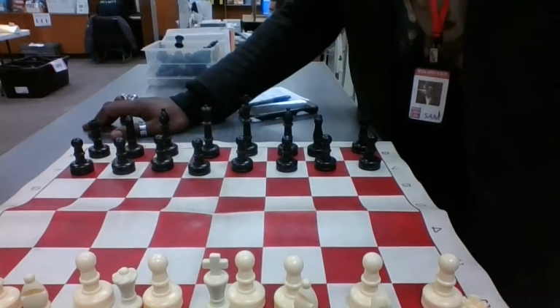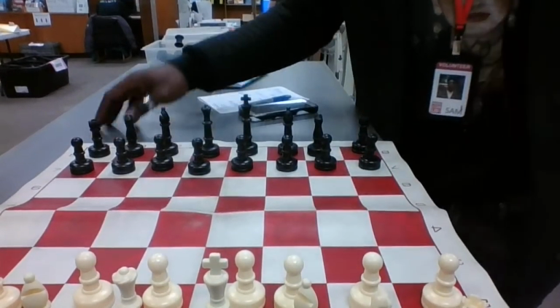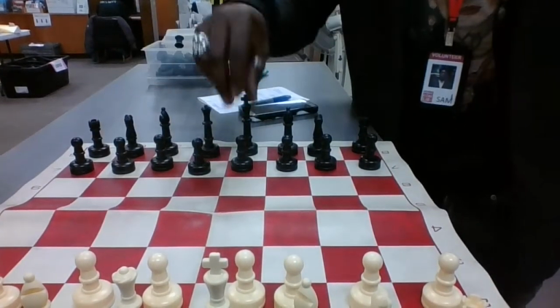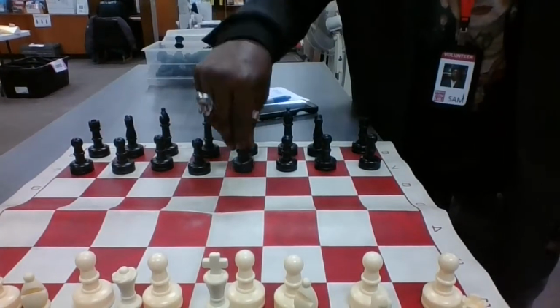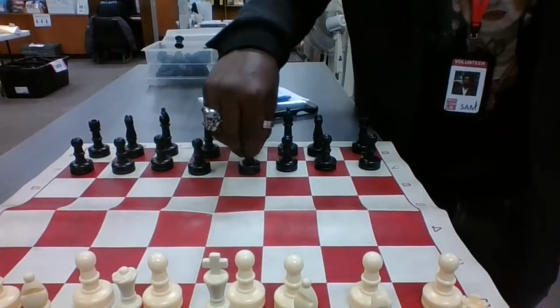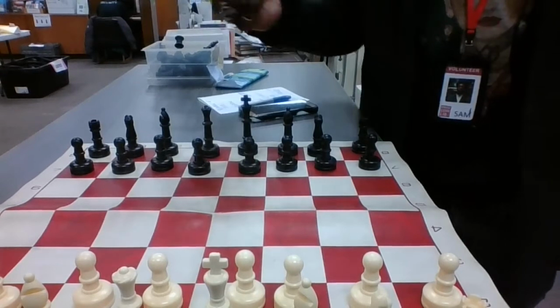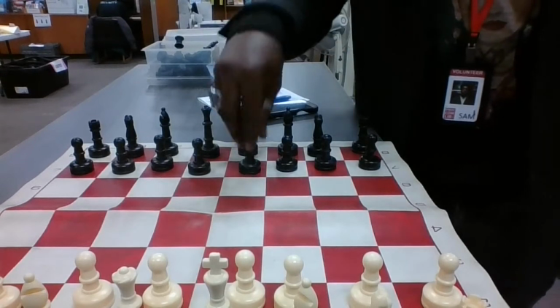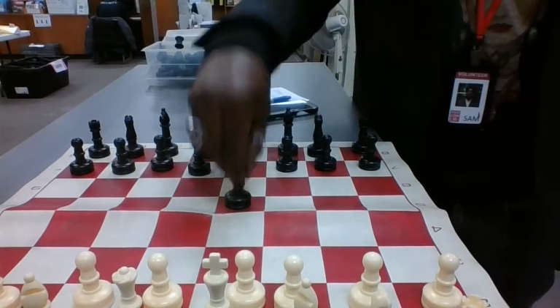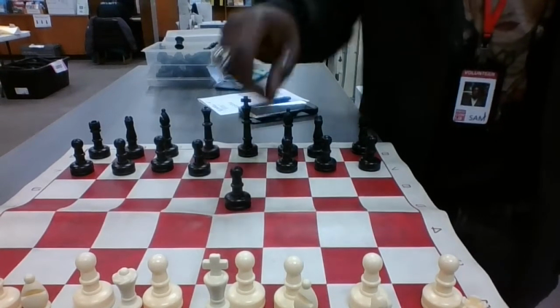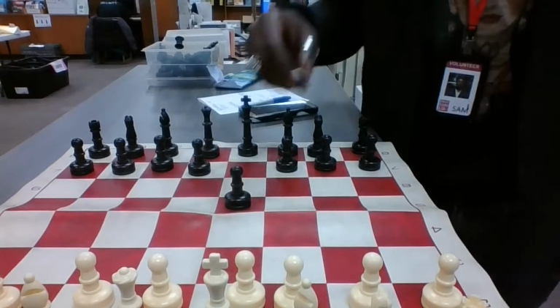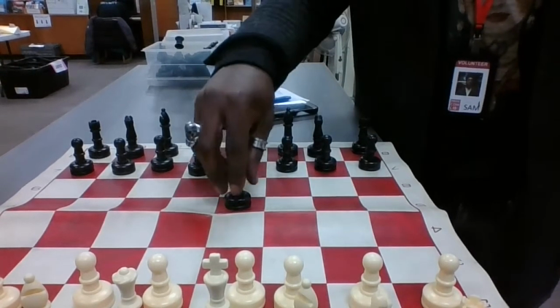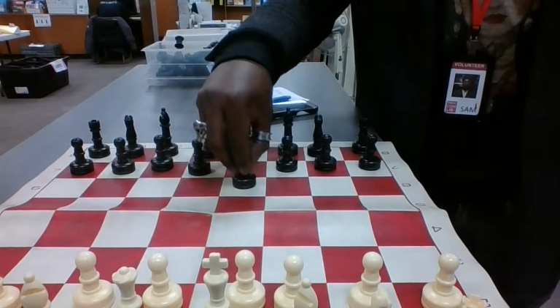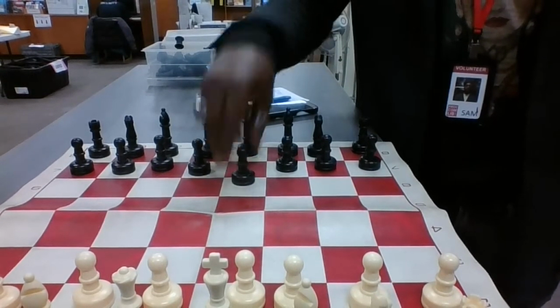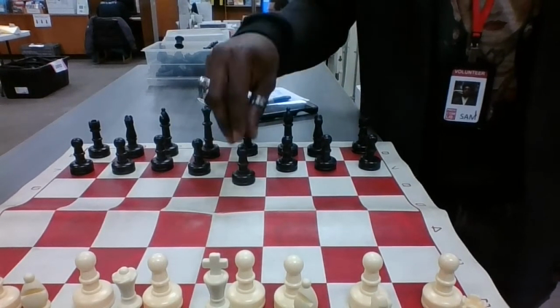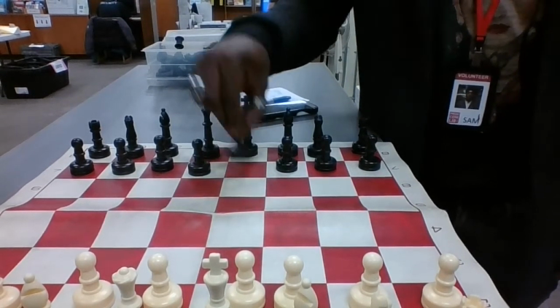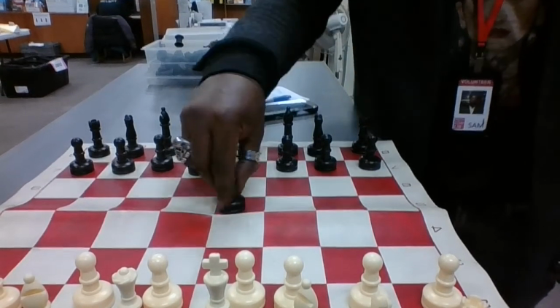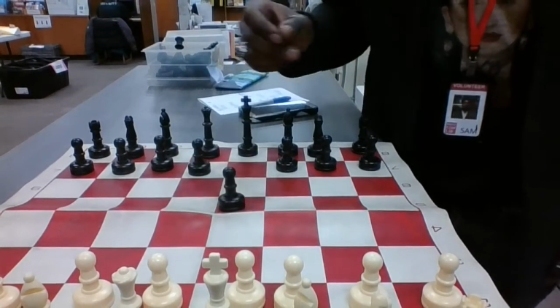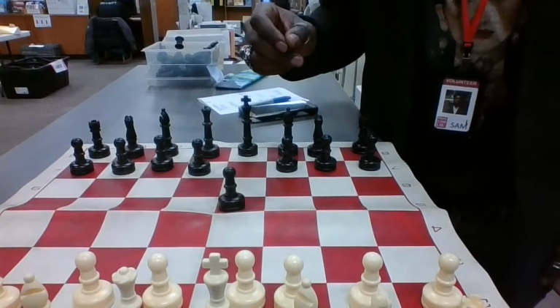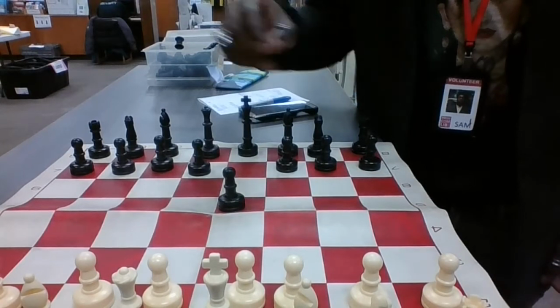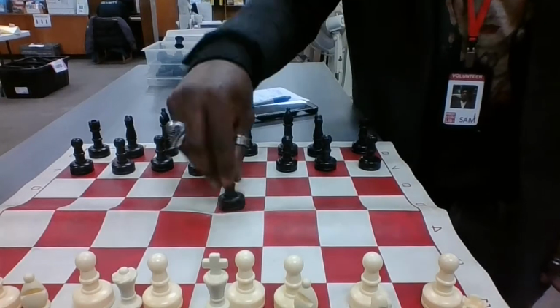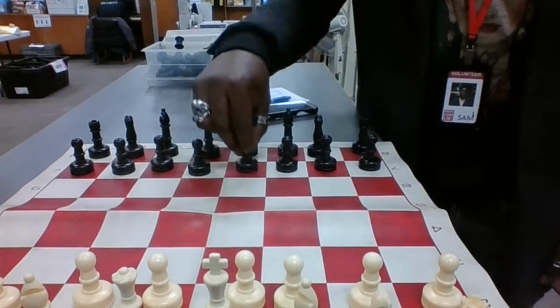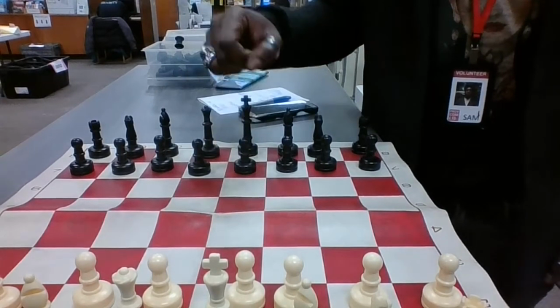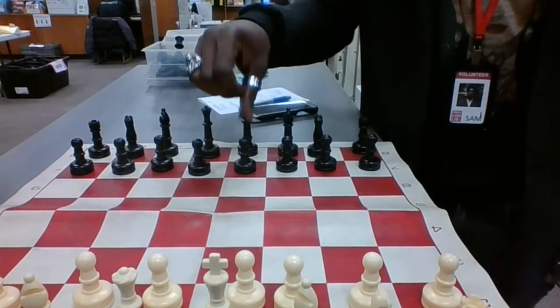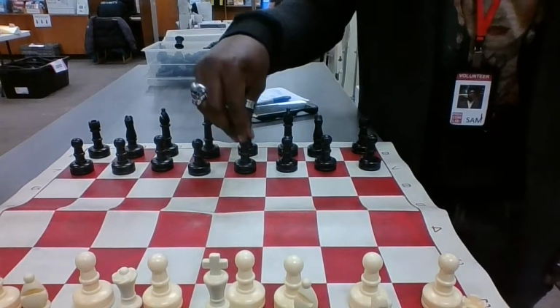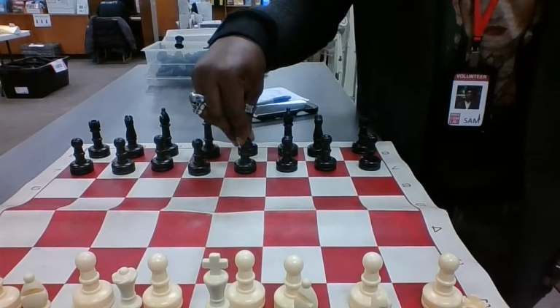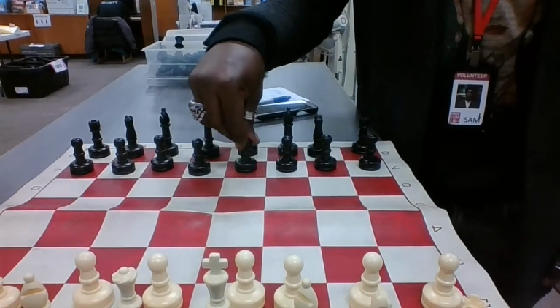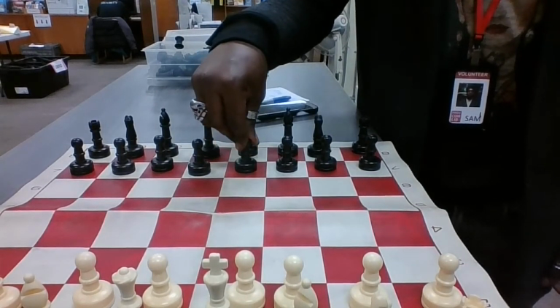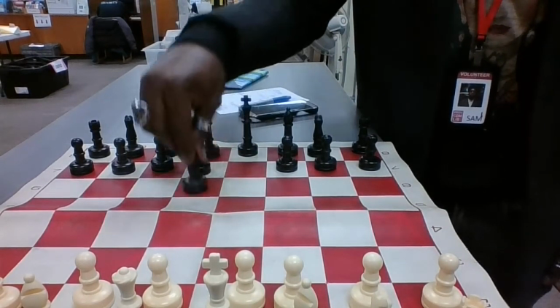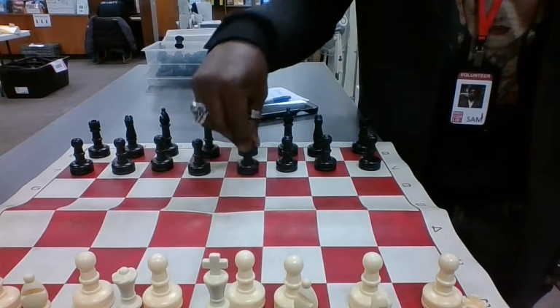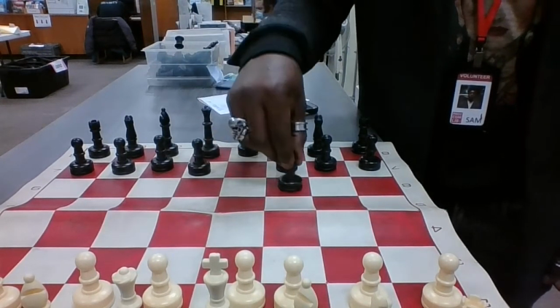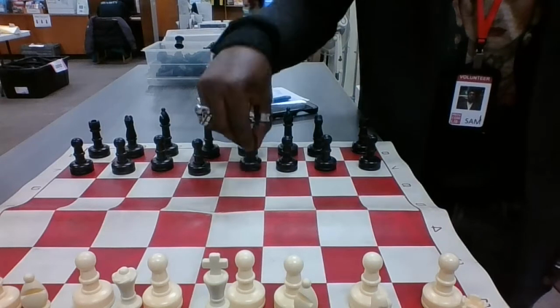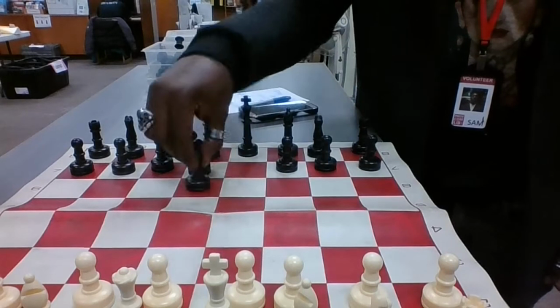We learned about the pawns. The pawns move forward one space, and can skip a space on their first move. The pawns can also capture diagonally from the square that they are on.